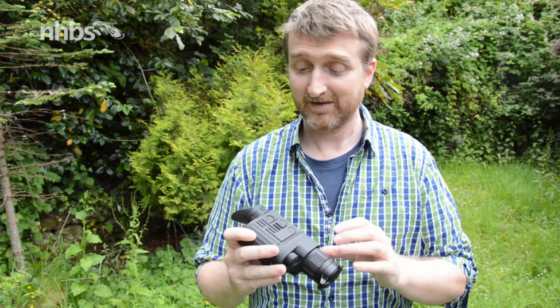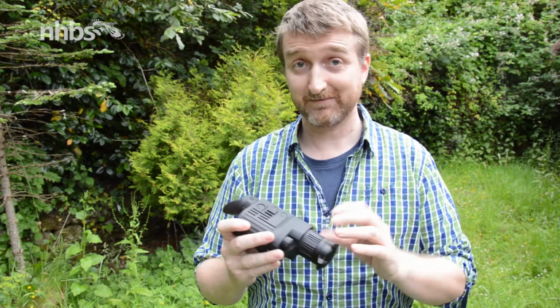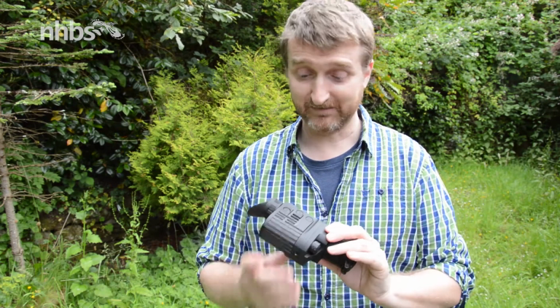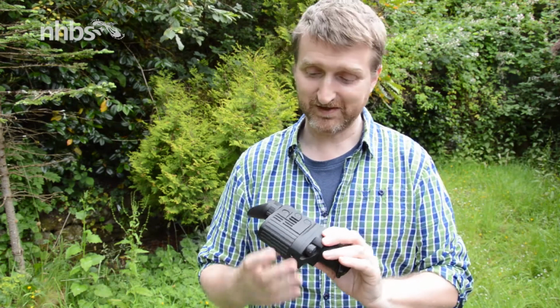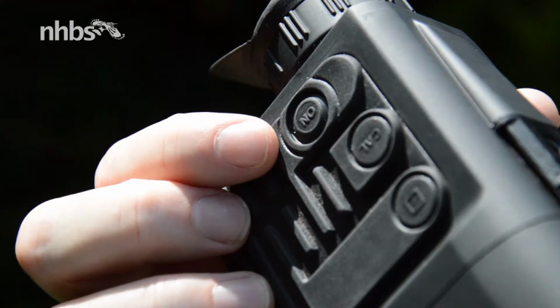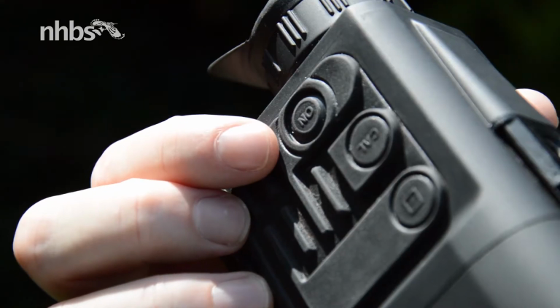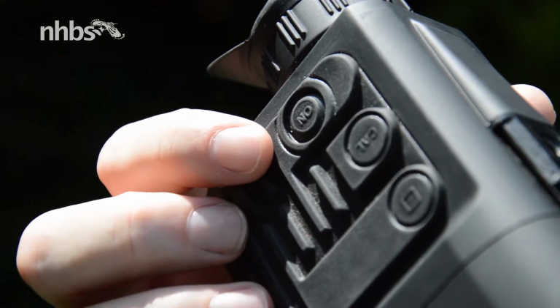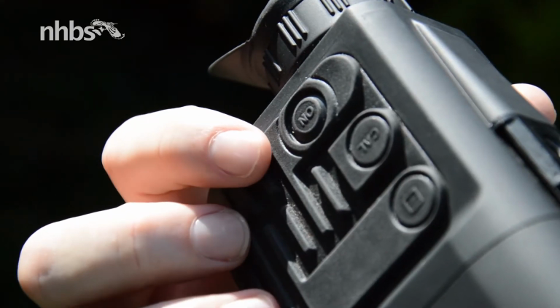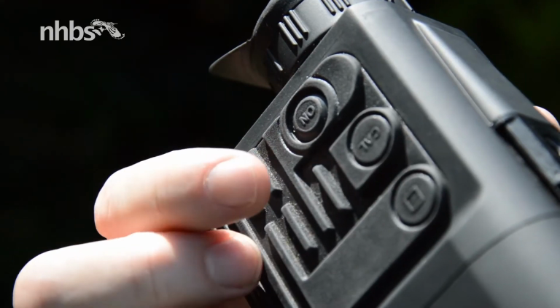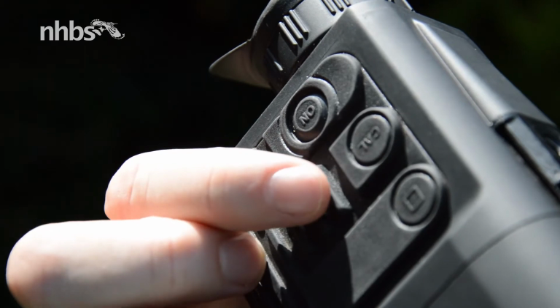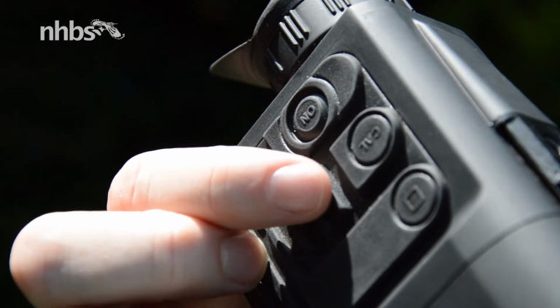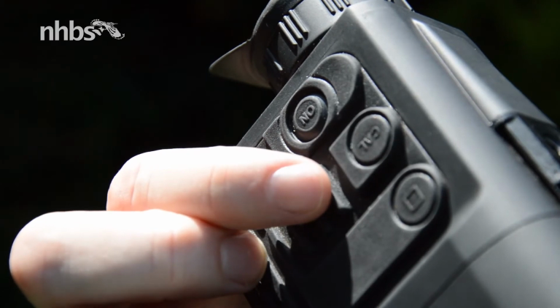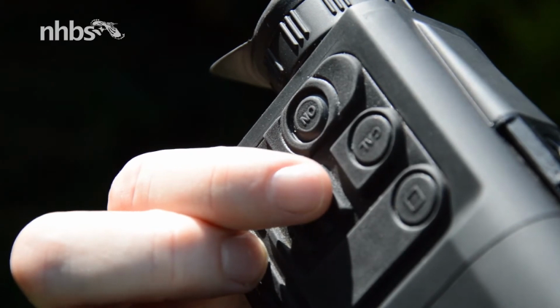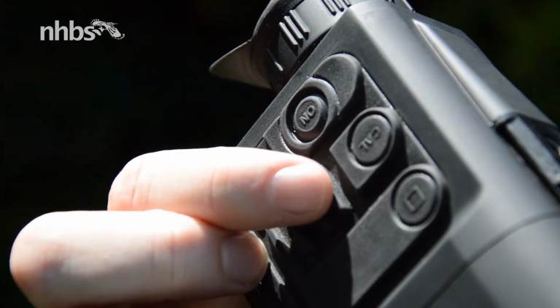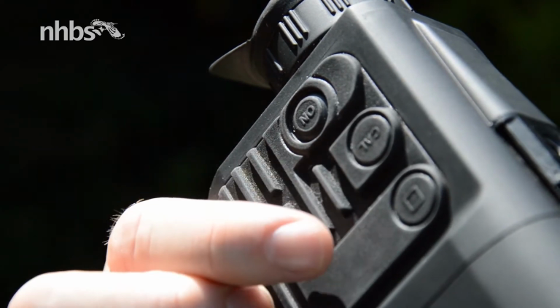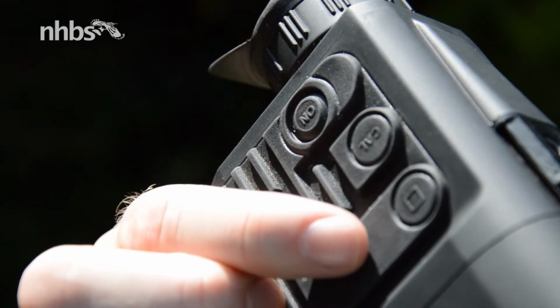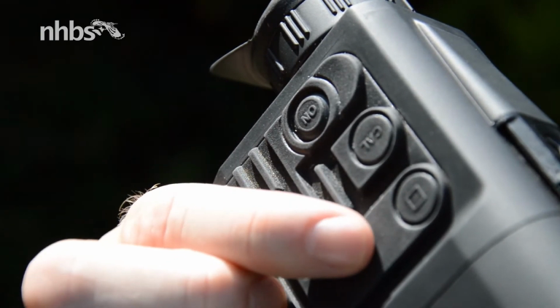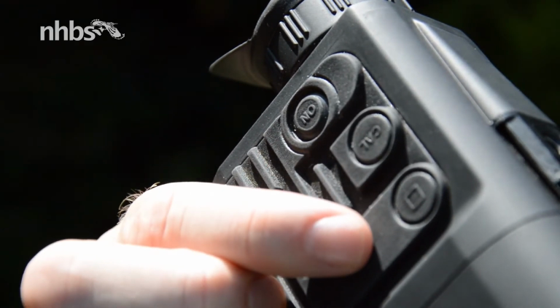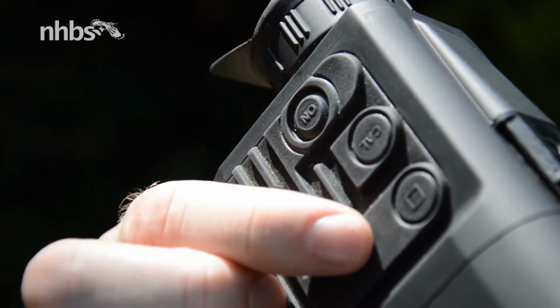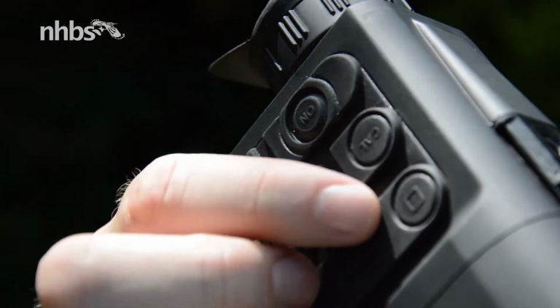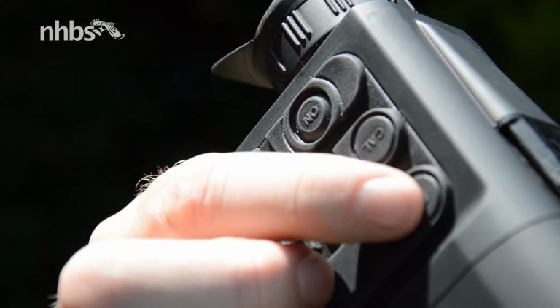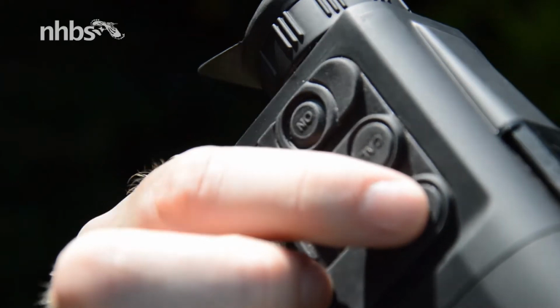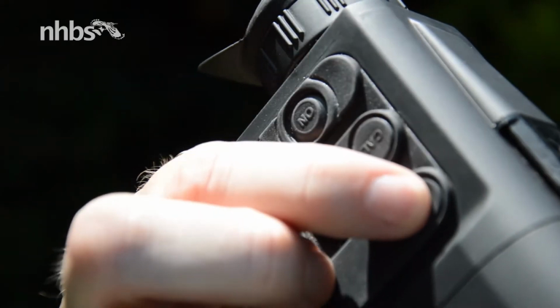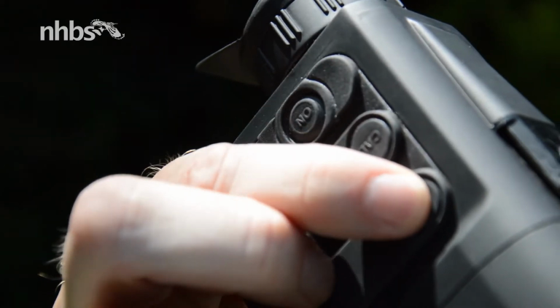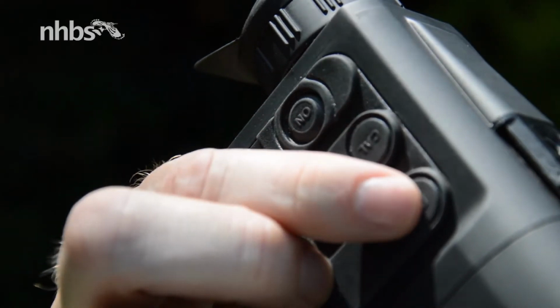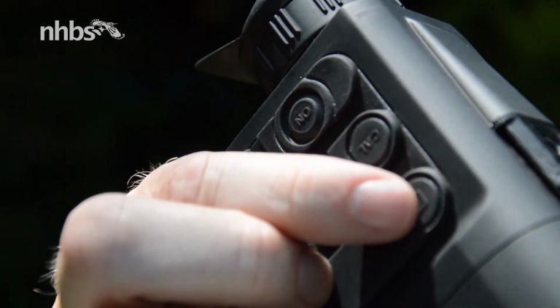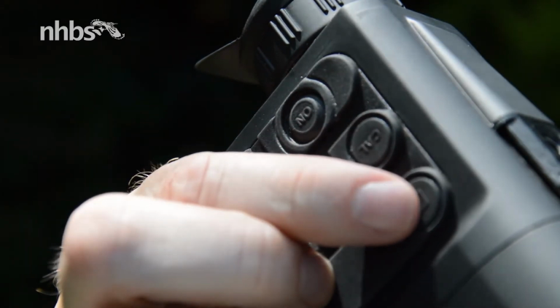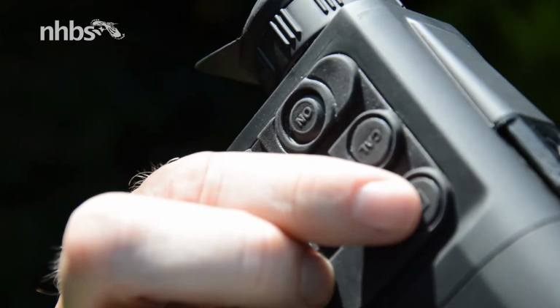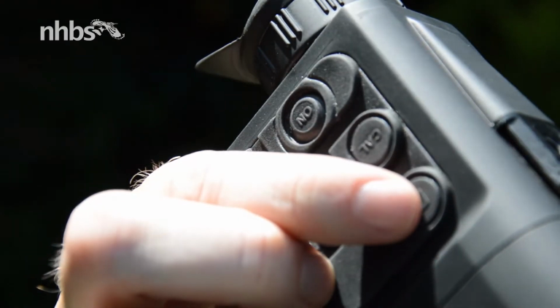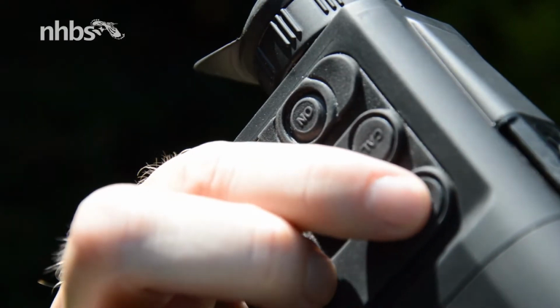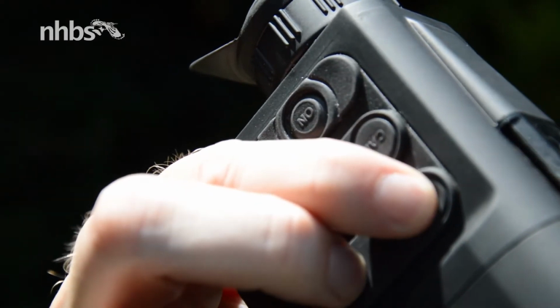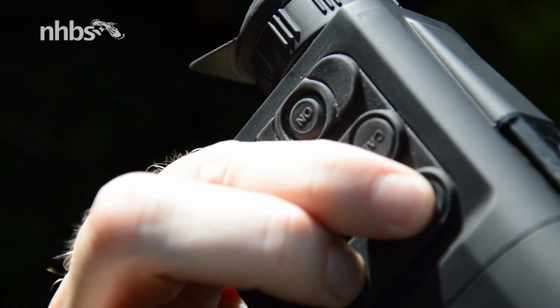It's easy enough to use too. On the top there's the power and calibration switch as well as the display button. Give this a quick click and it'll switch on the 2.1 digital zoom, or off again.